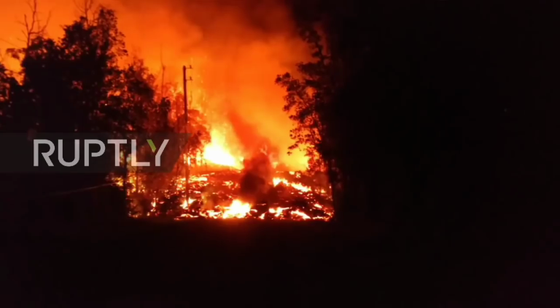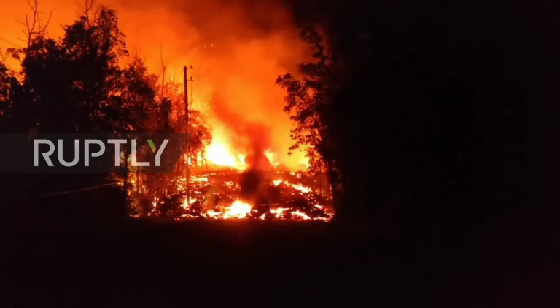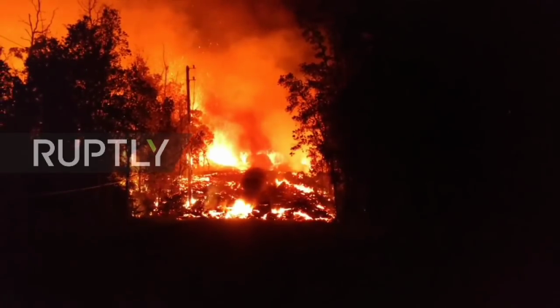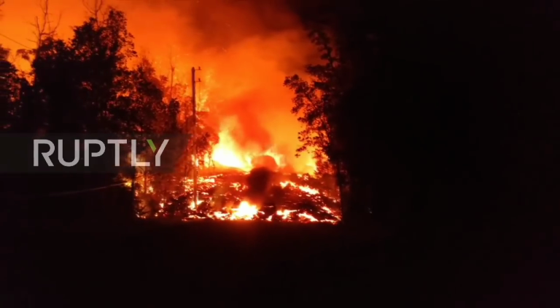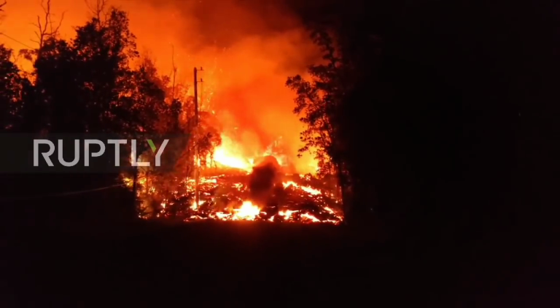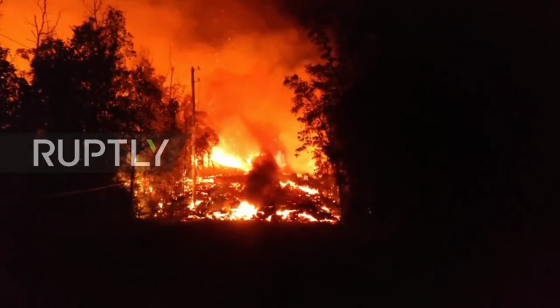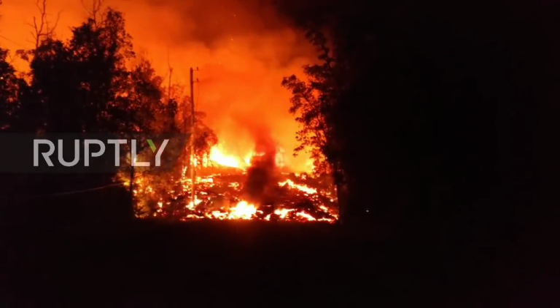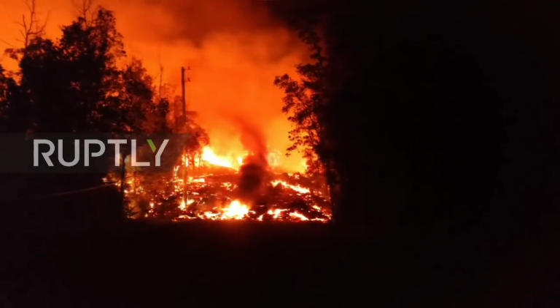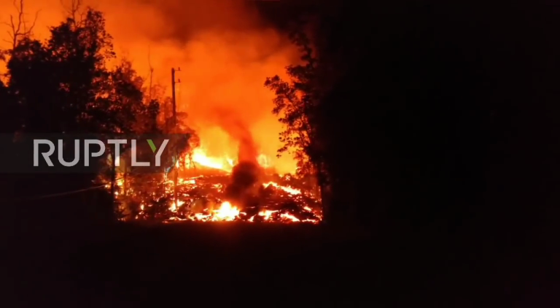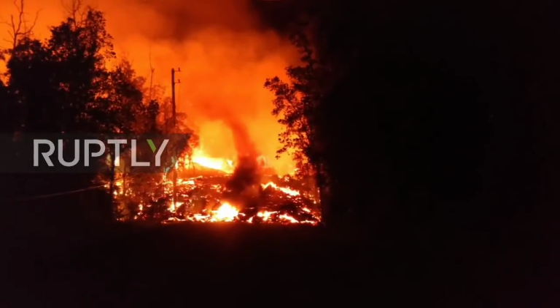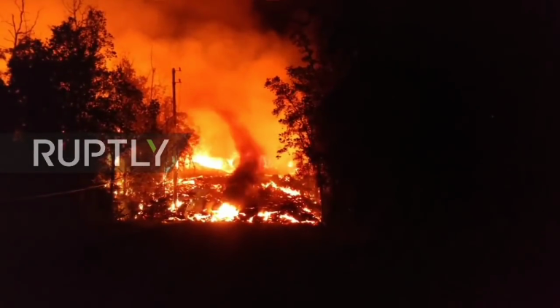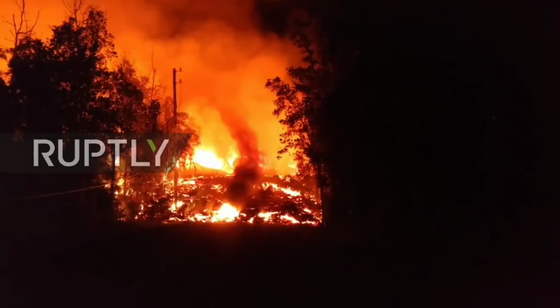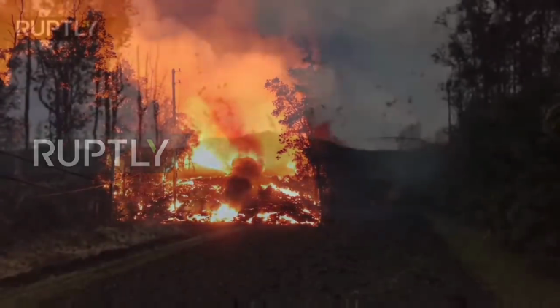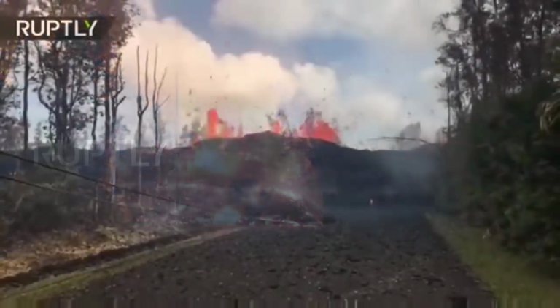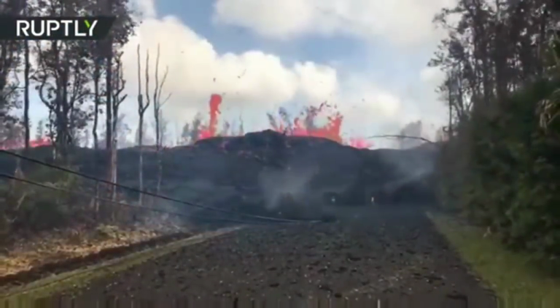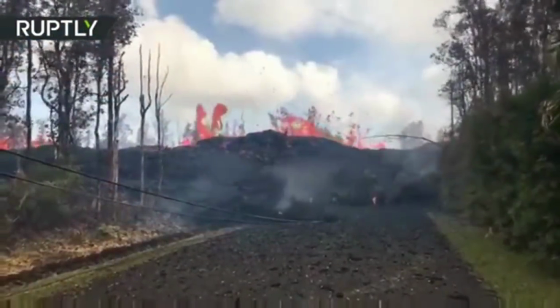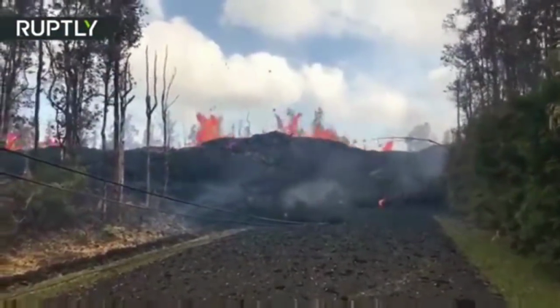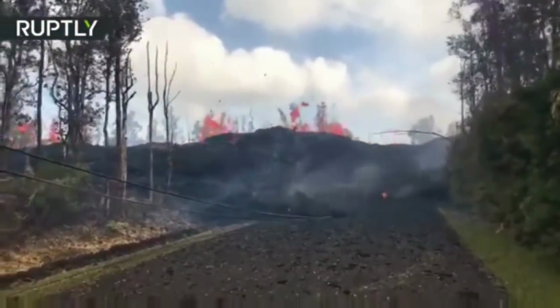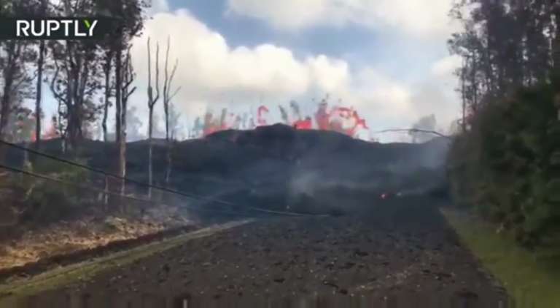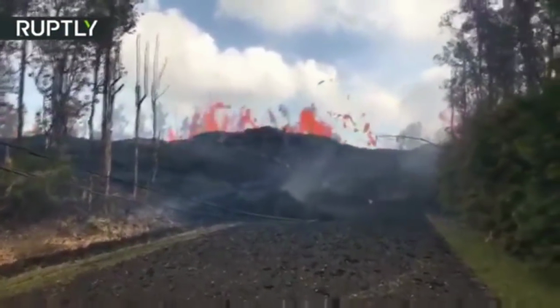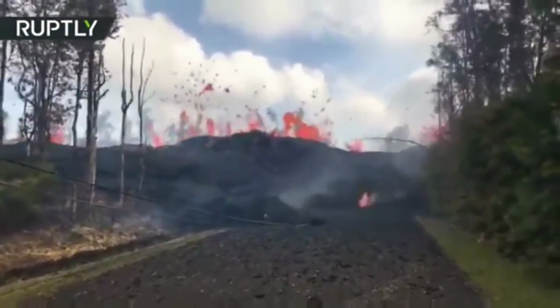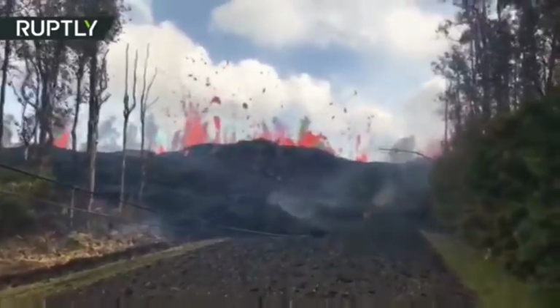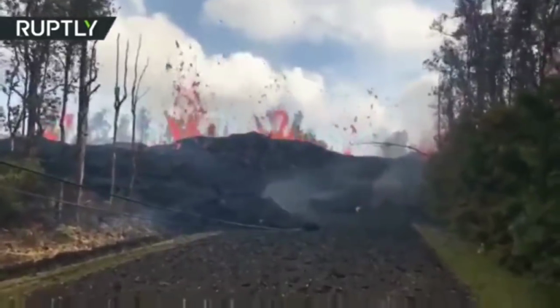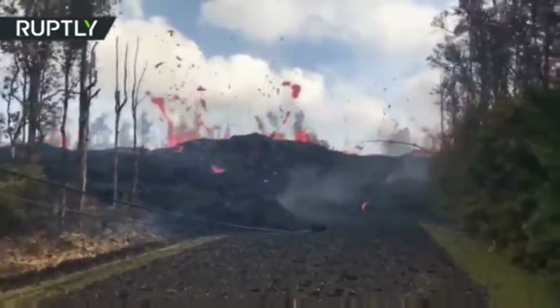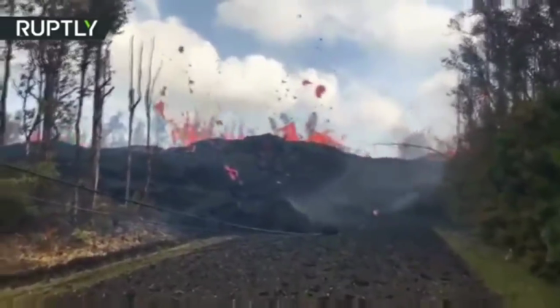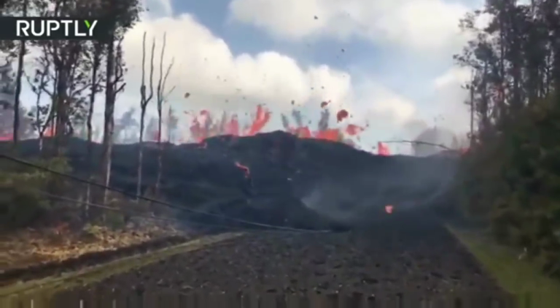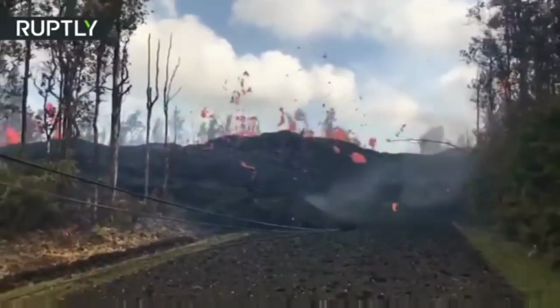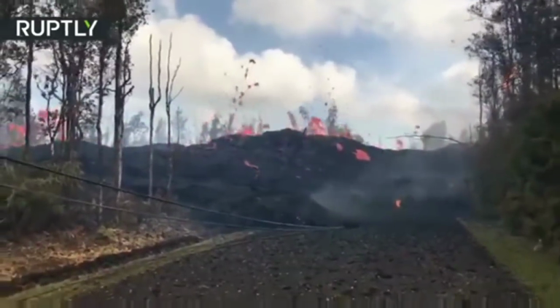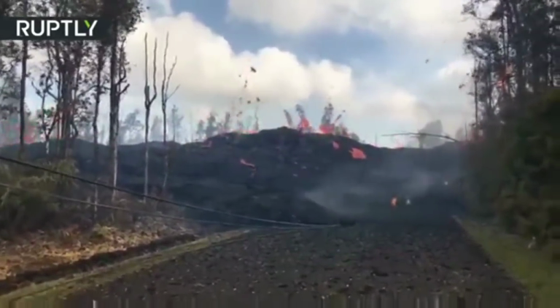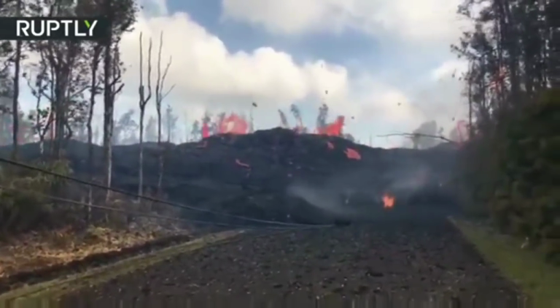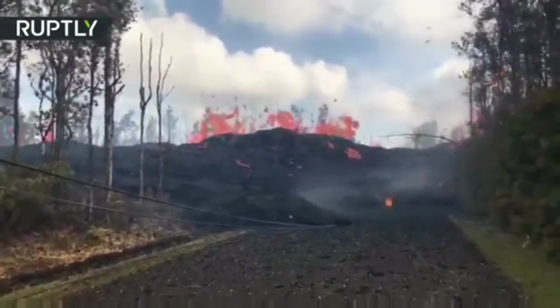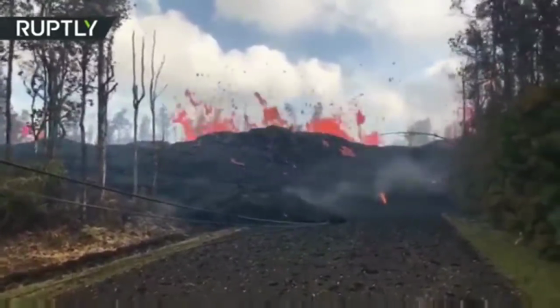3:30 a.m., May 6th, 2018. Aloha! So this is going to be a quick update, folks. We're up next to the fissure right now, and it is going.